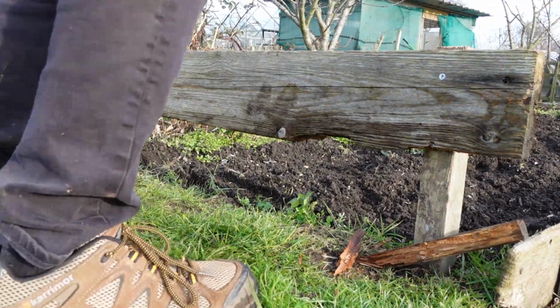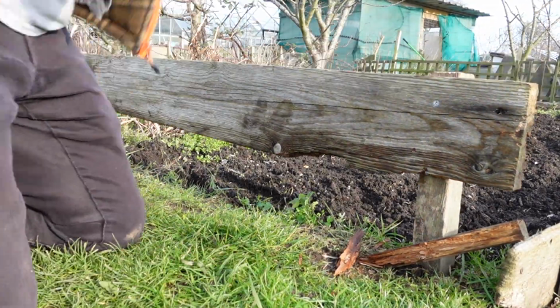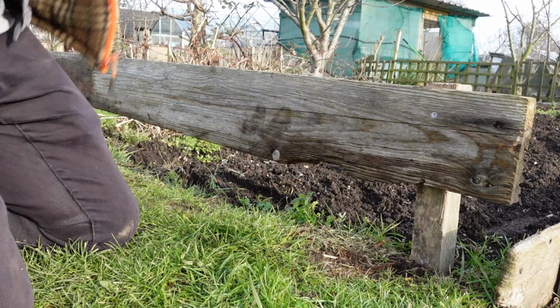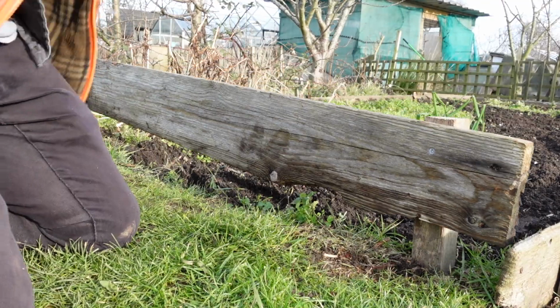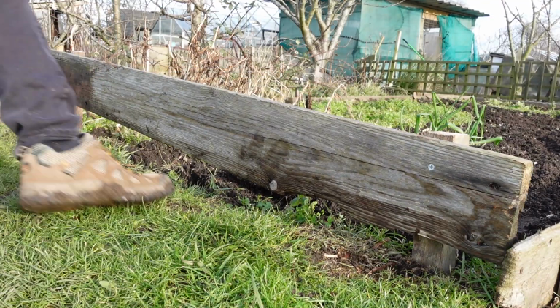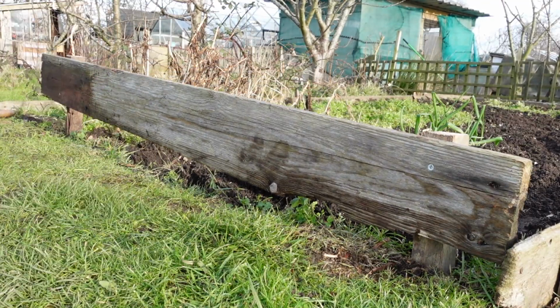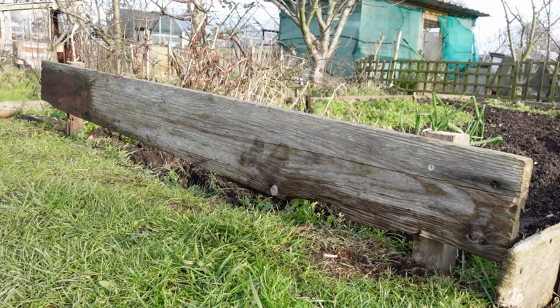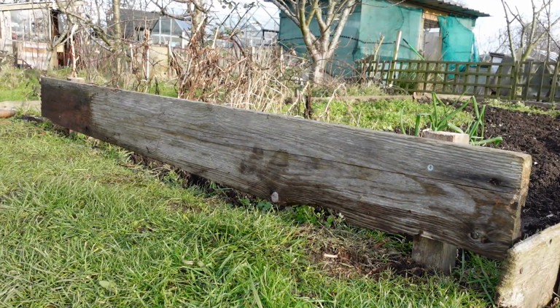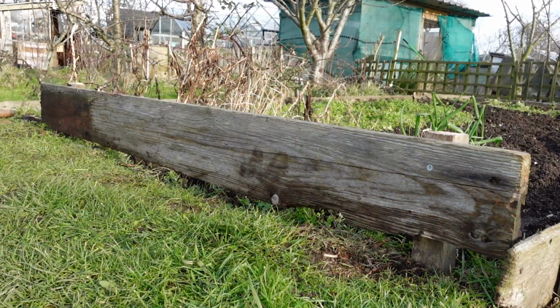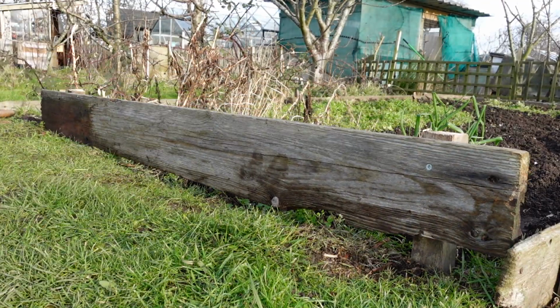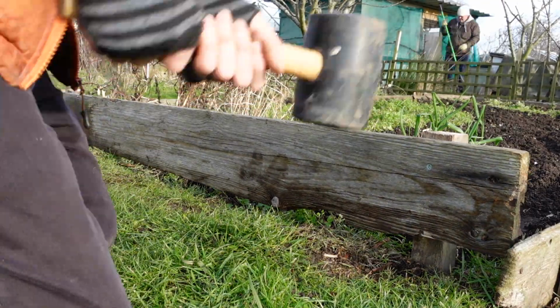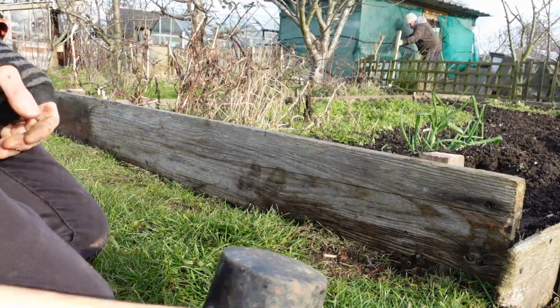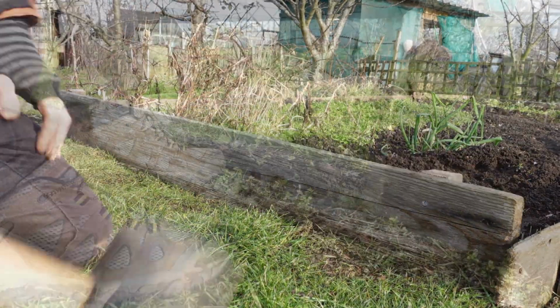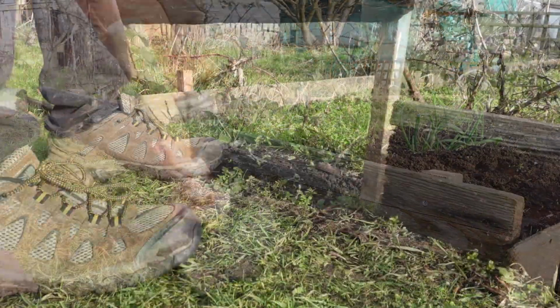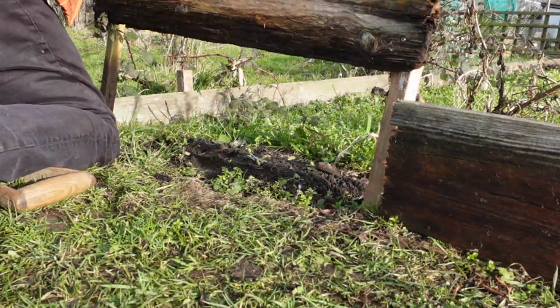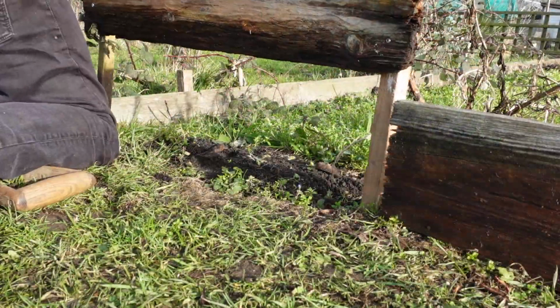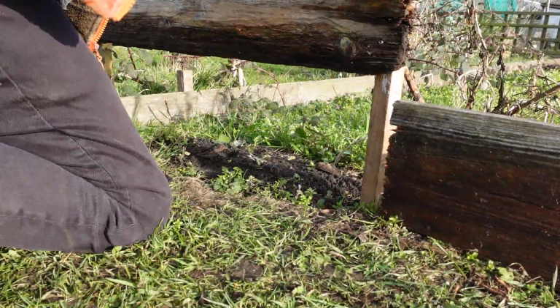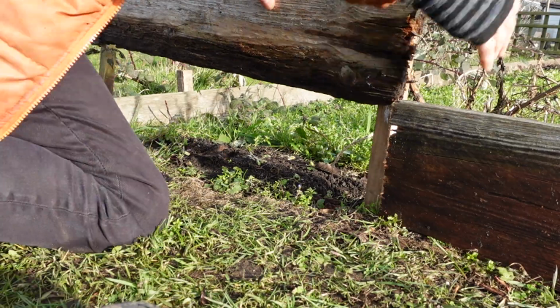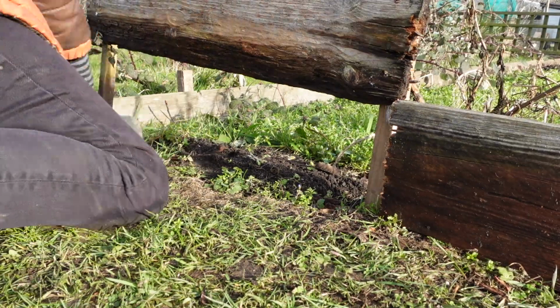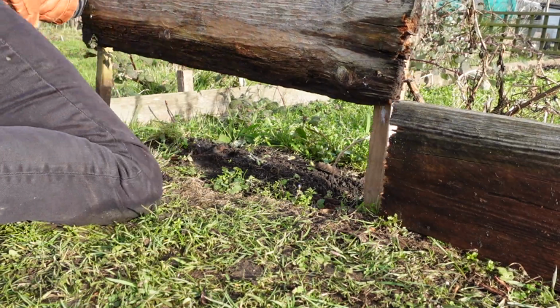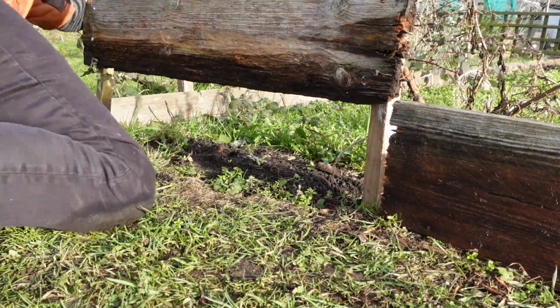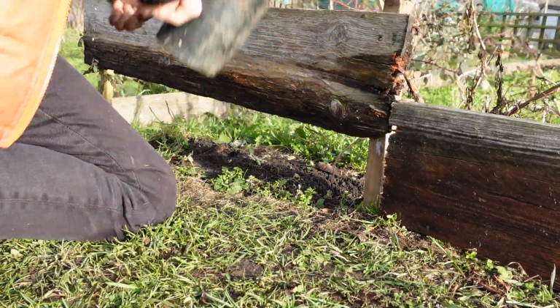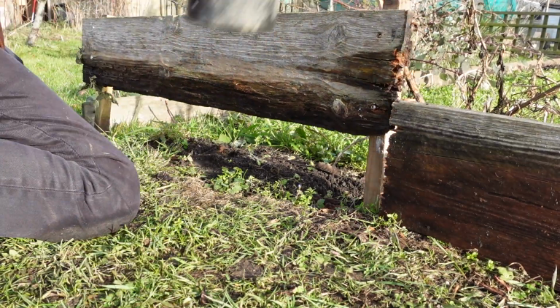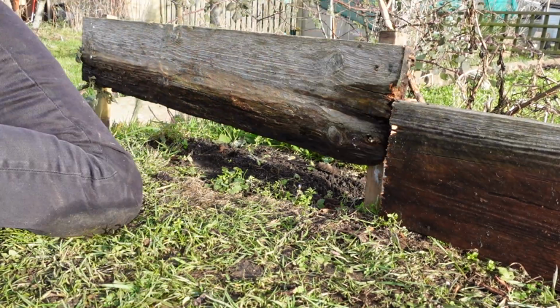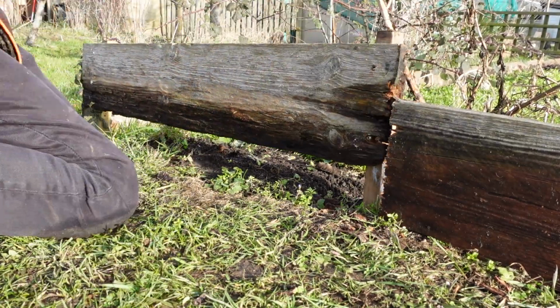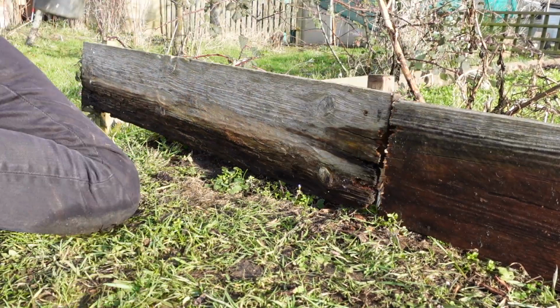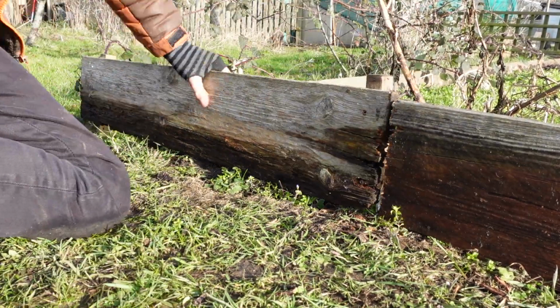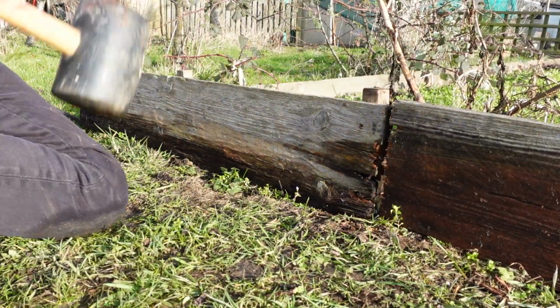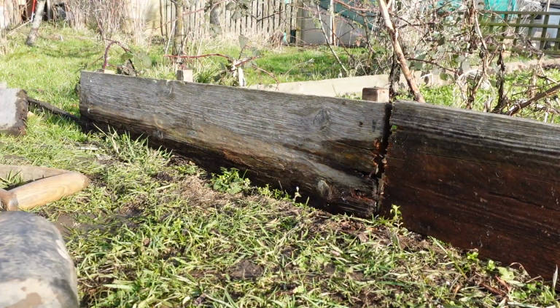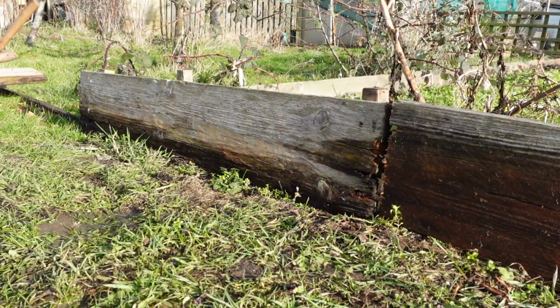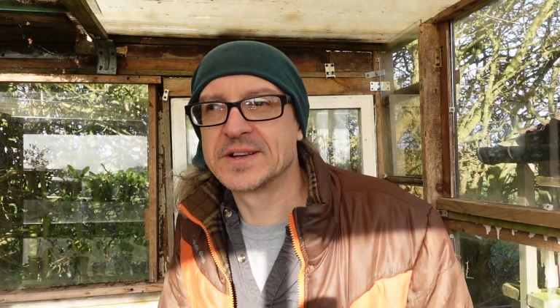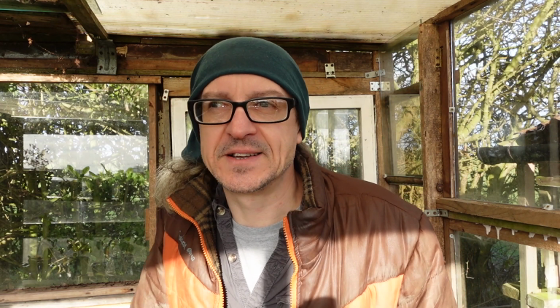So that kind of sums up January. There's still a bit of stuff in the ground. Get the plot ready for the growing season.